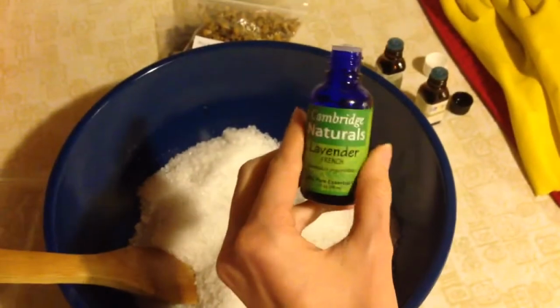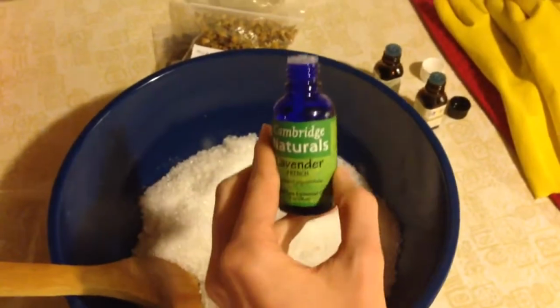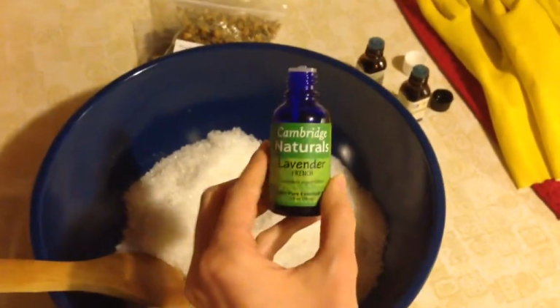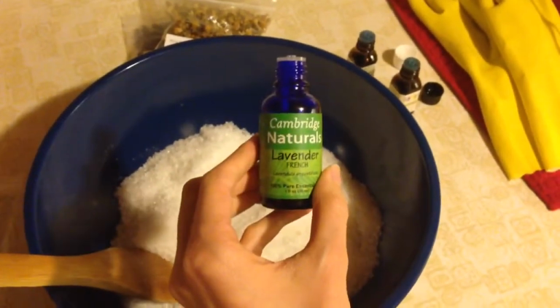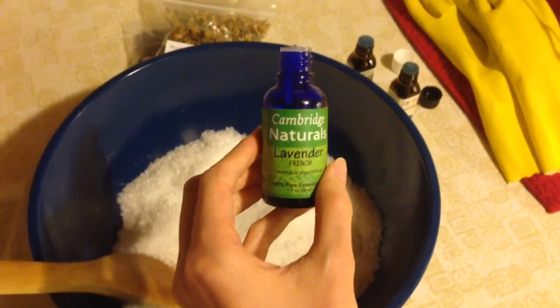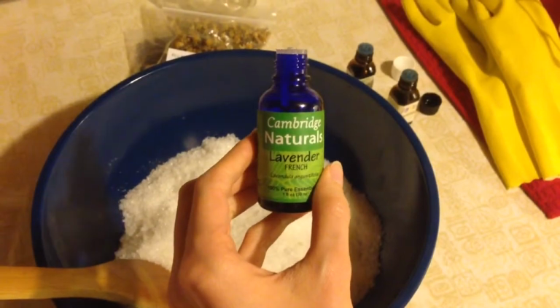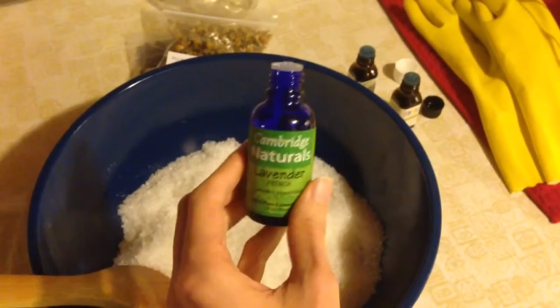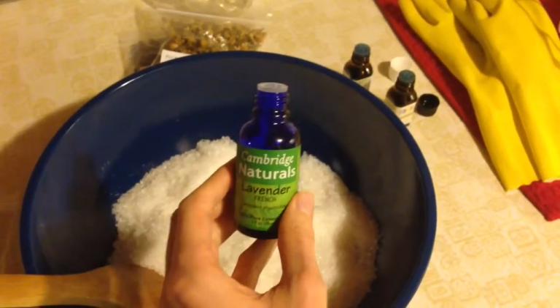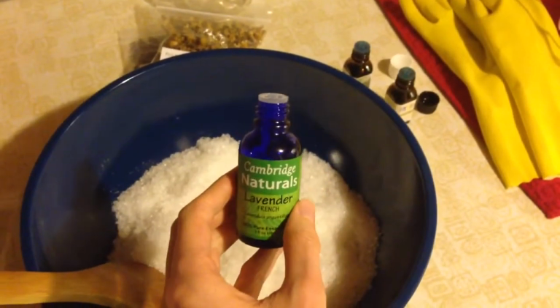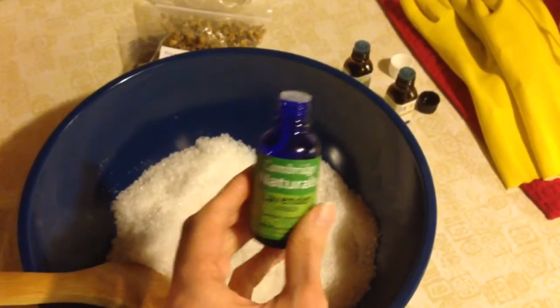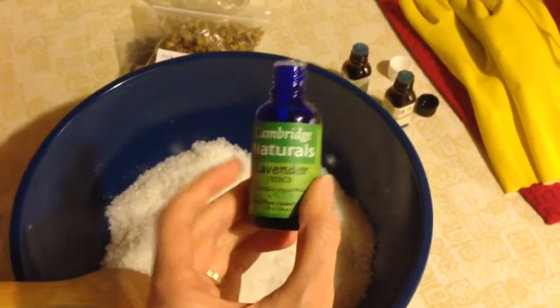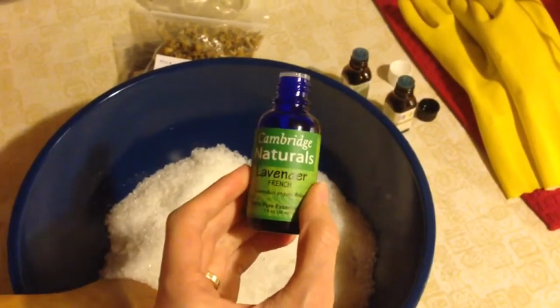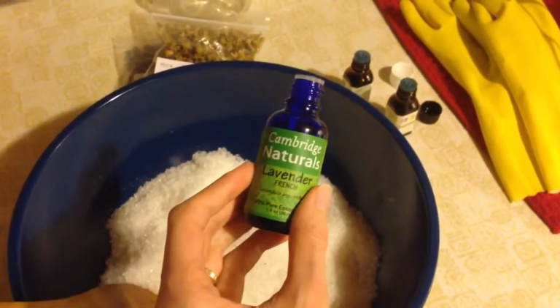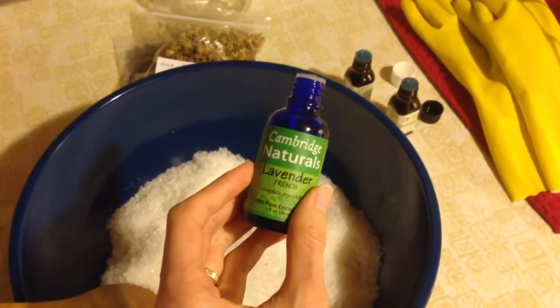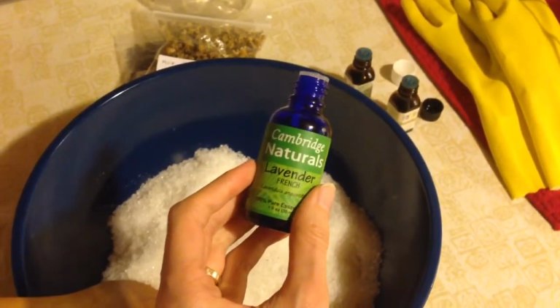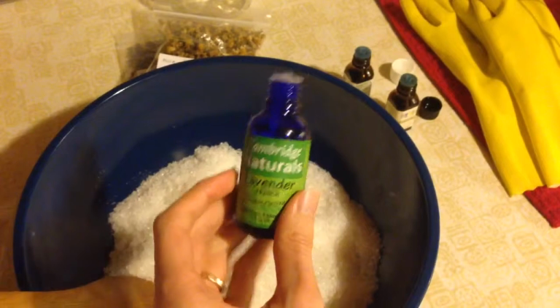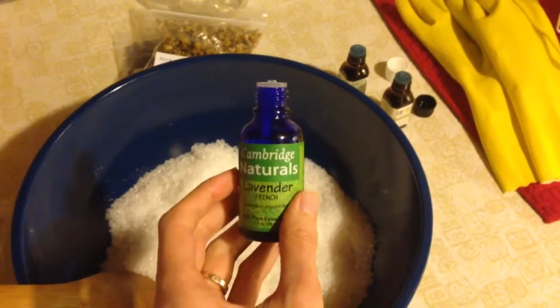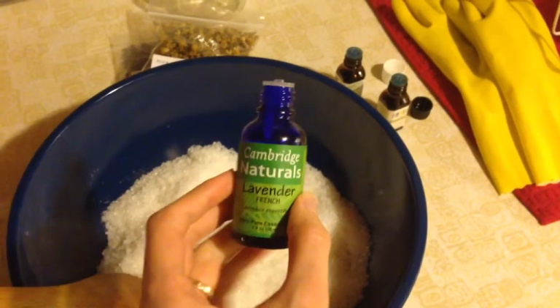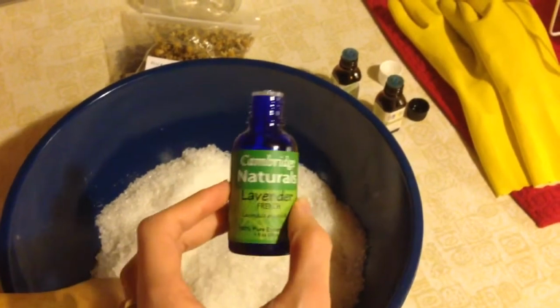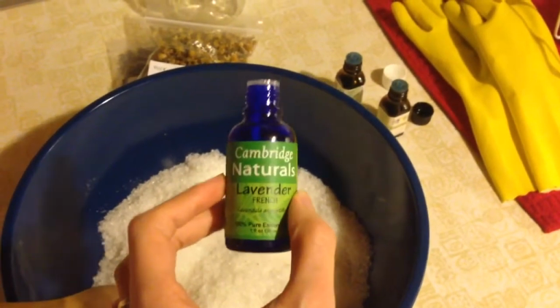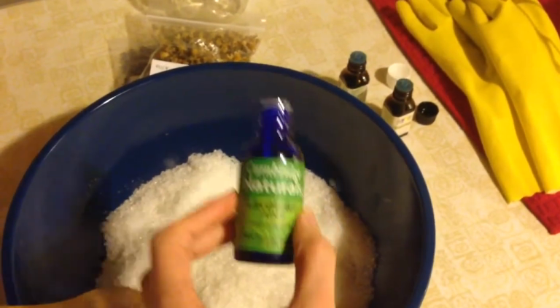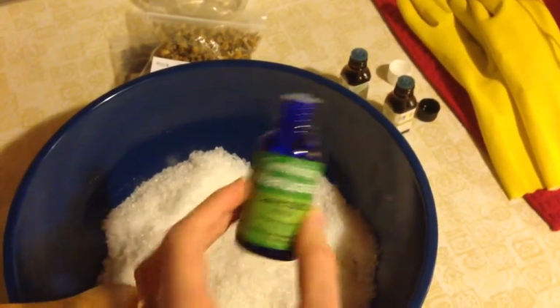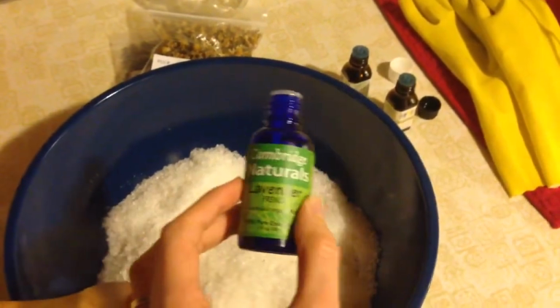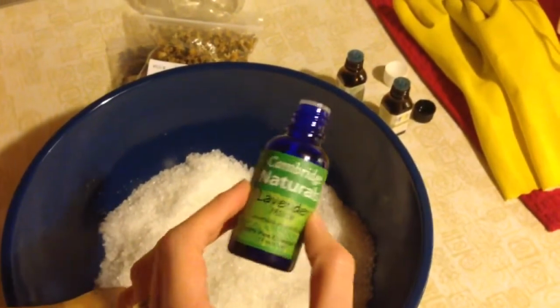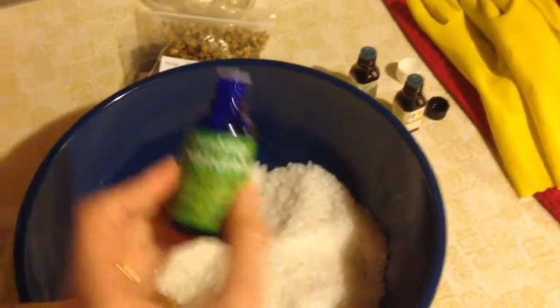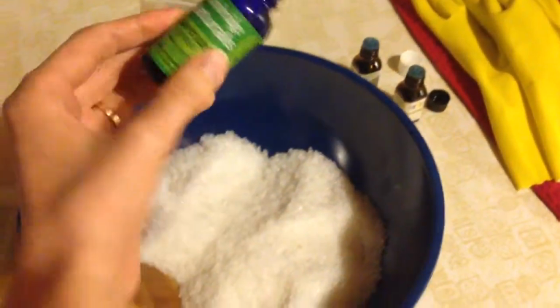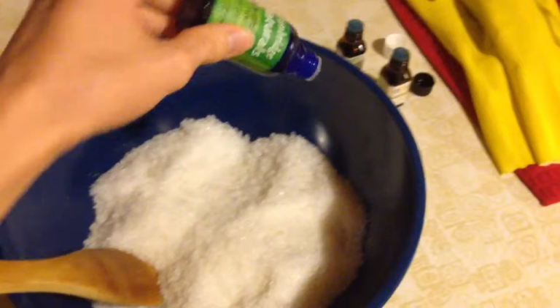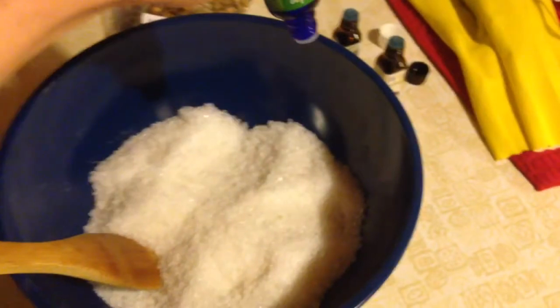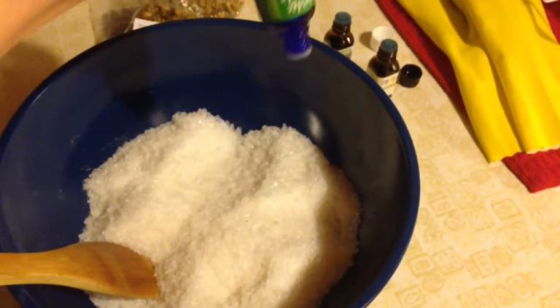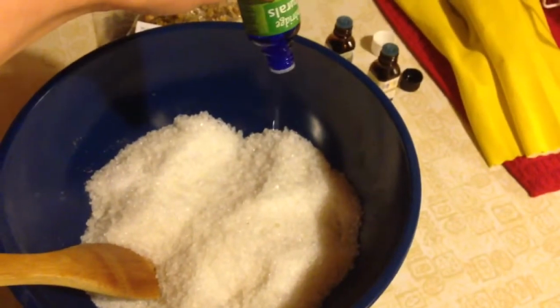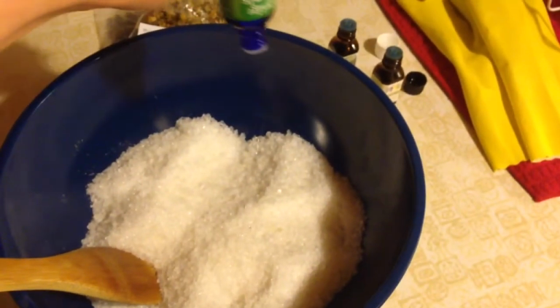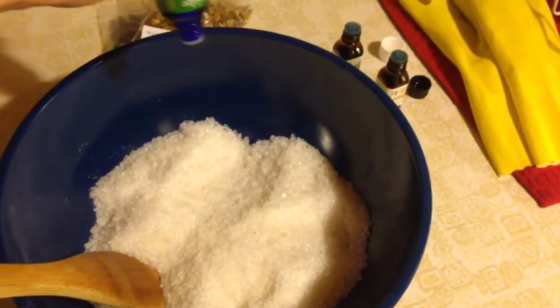I'm just winging this — I'm going to do this based on scent. So the first one I'm going to add is going to be the lavender, which is the one I want to be the most prominent, the lavender and the peppermint. So I'm just going to kind of eyeball it.